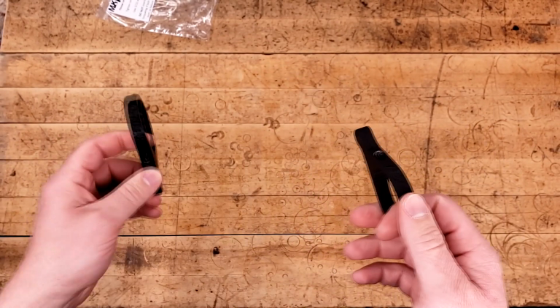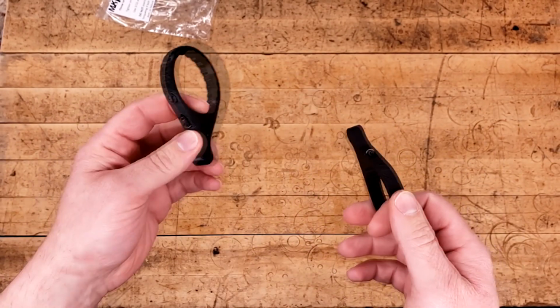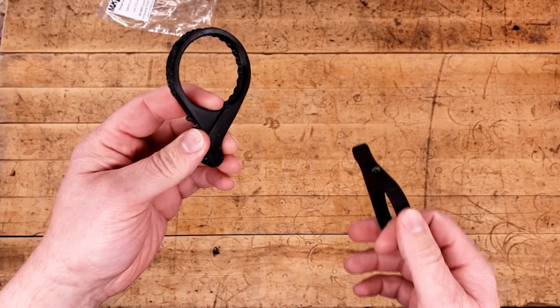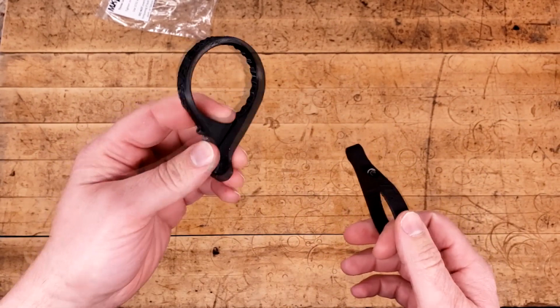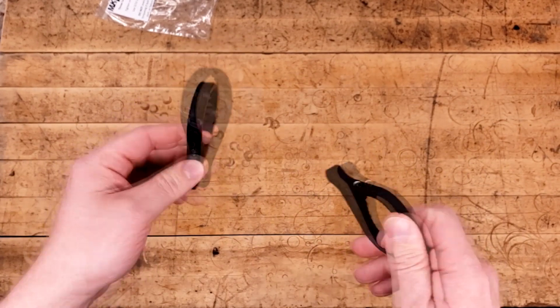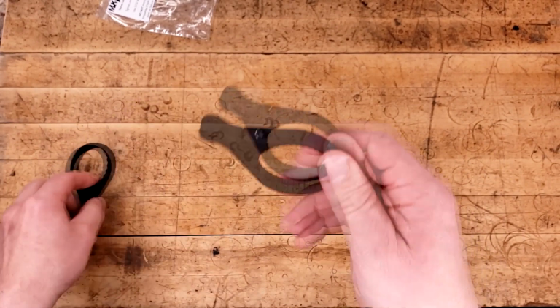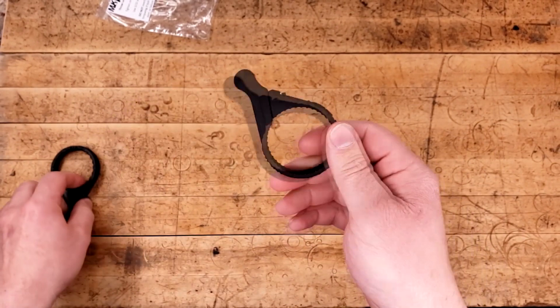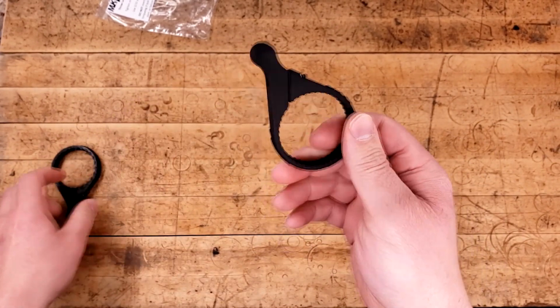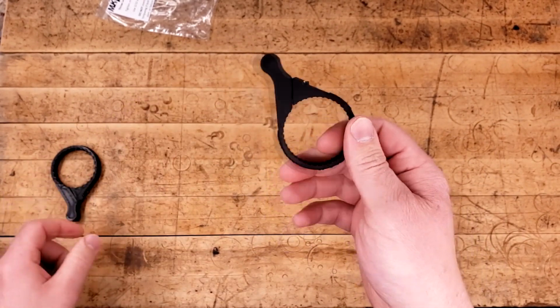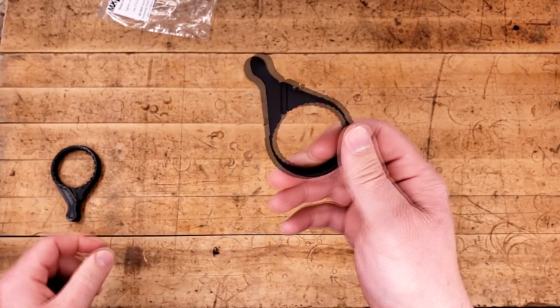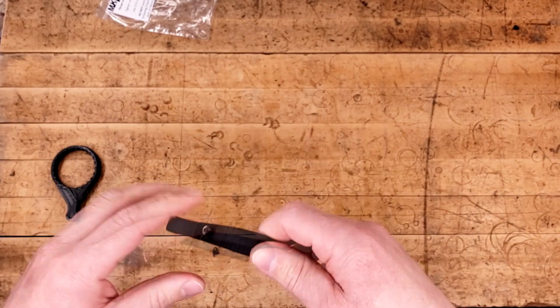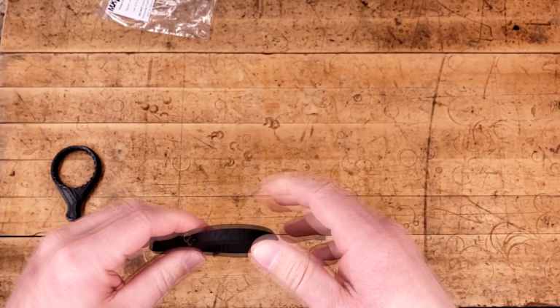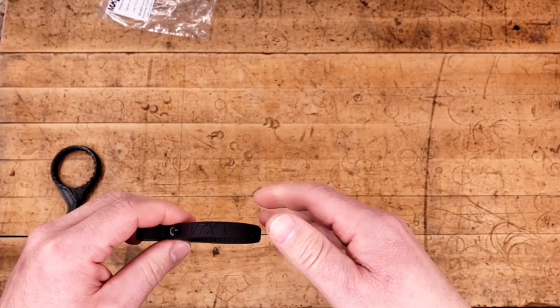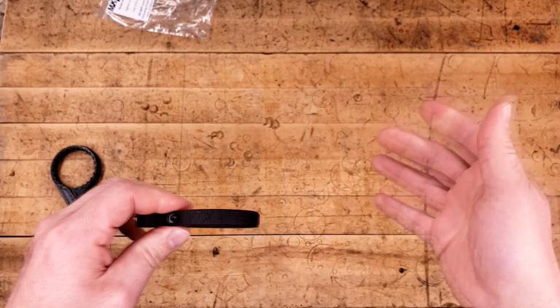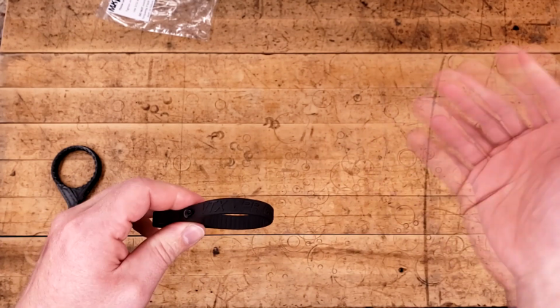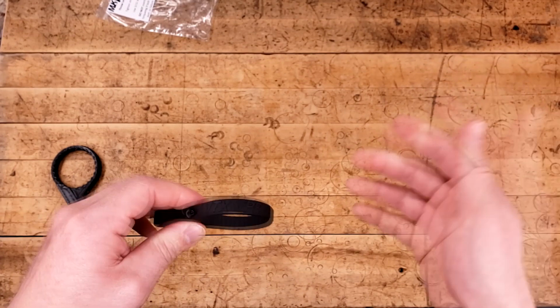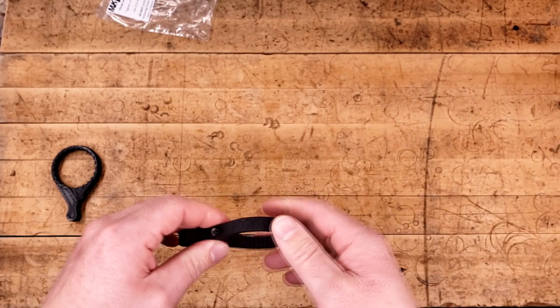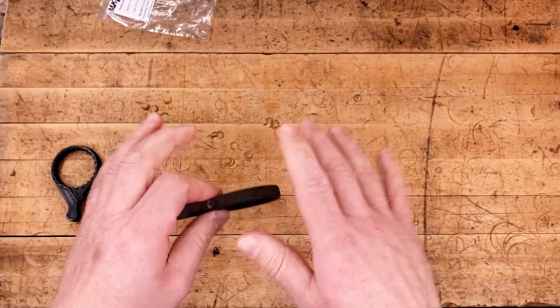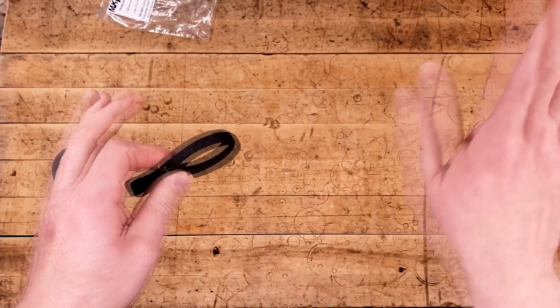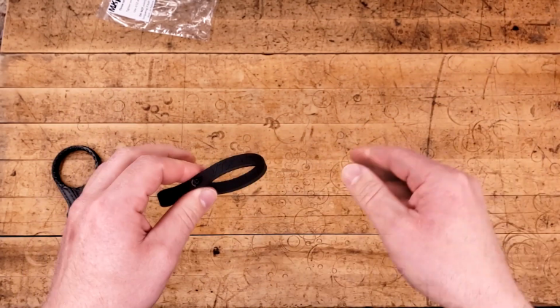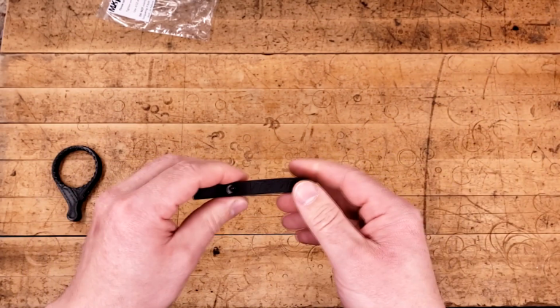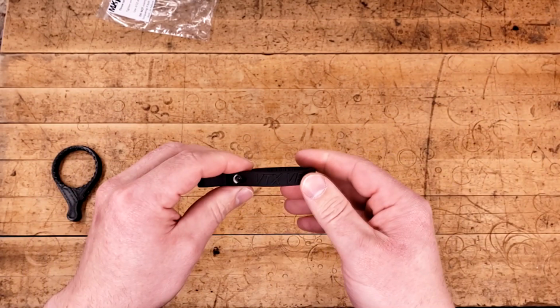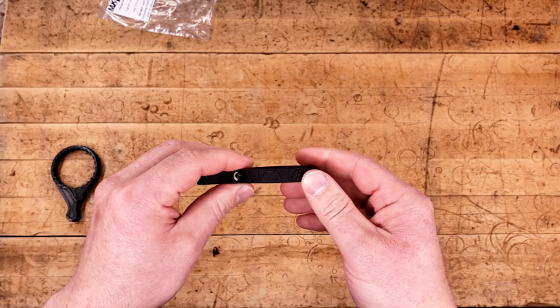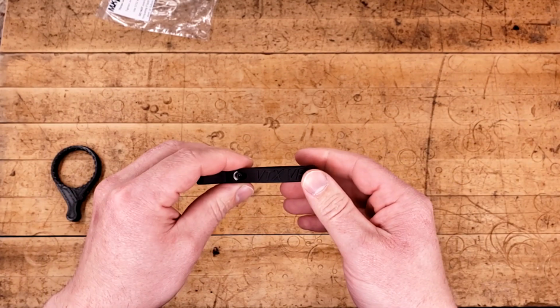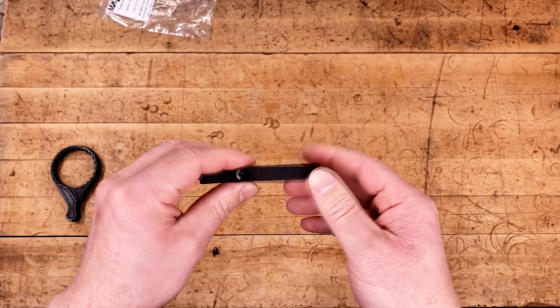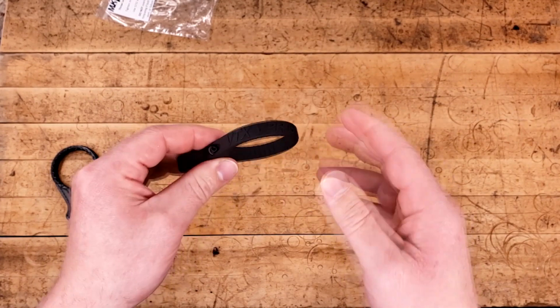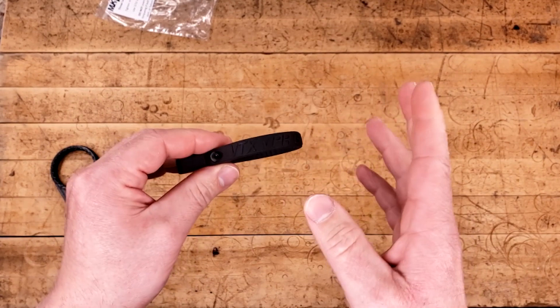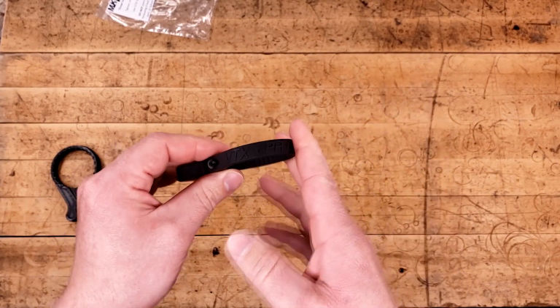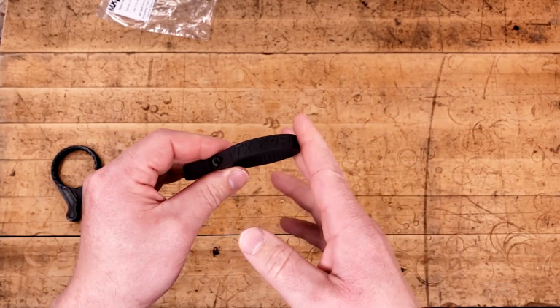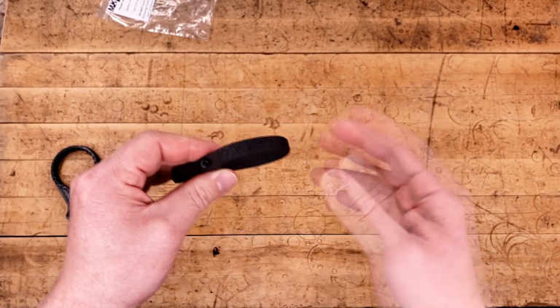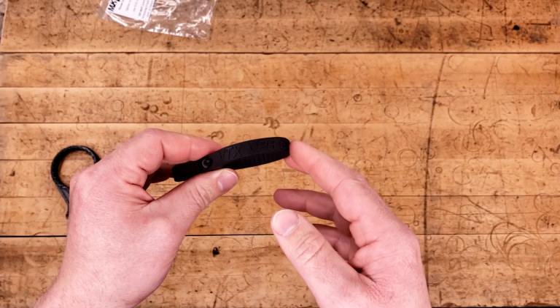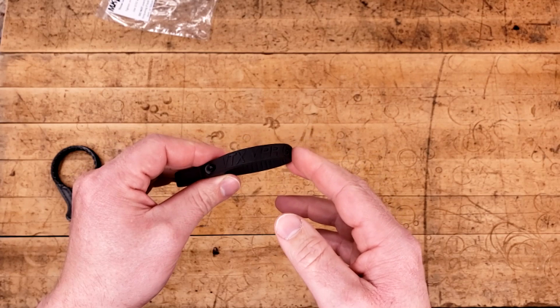You can get the standard one in carbon fiber nylon; I don't know if you can get the Pro Series in carbon fiber nylon. And then the aluminum ones are made of 6061, but that's a story for another time. Anyway, let's put this on and see how well it fits.